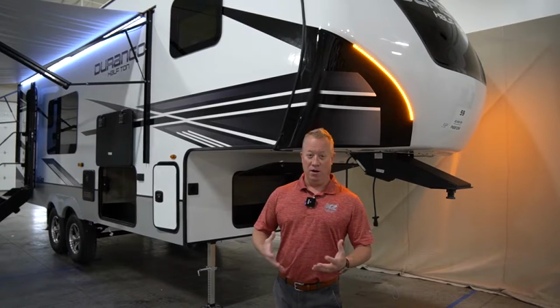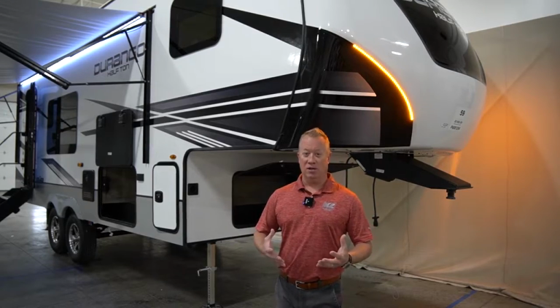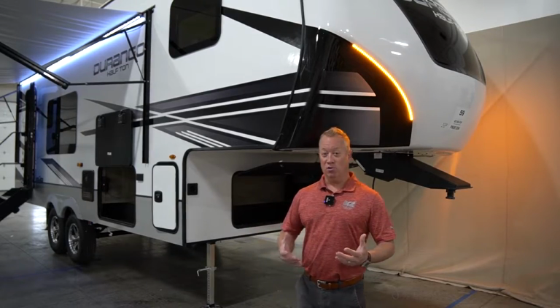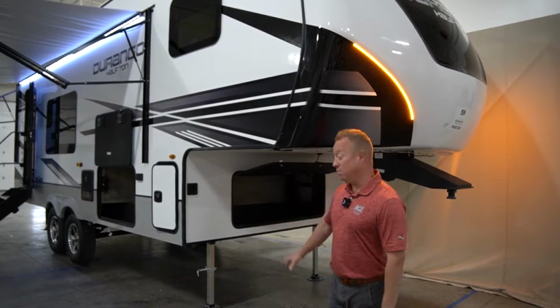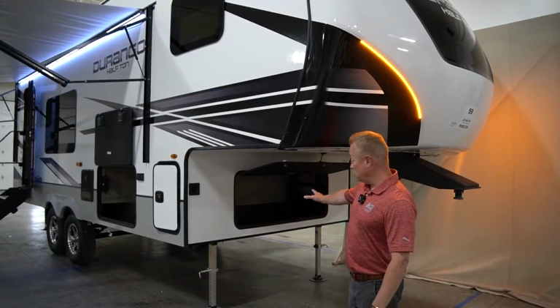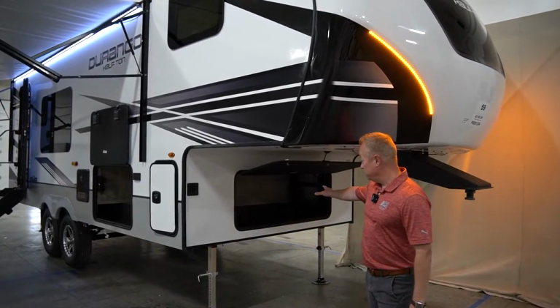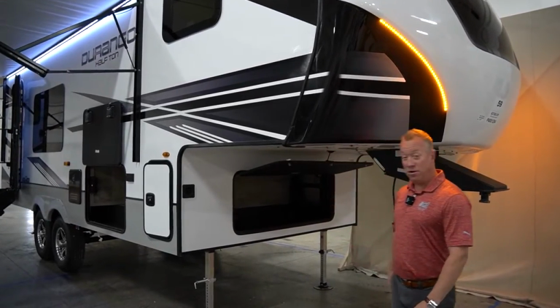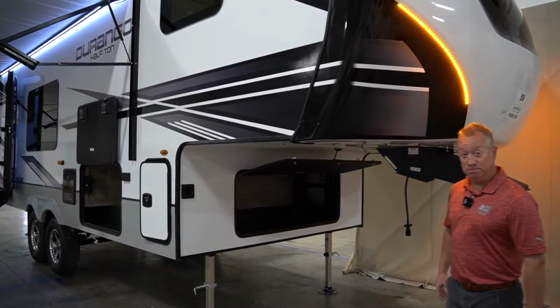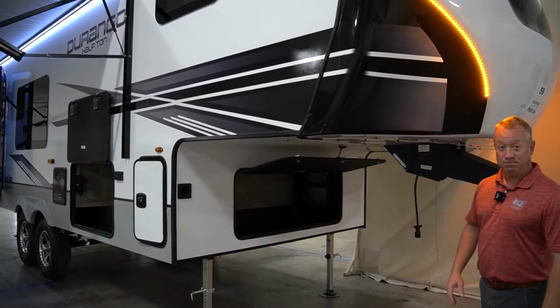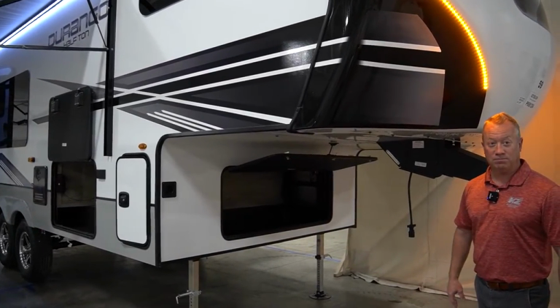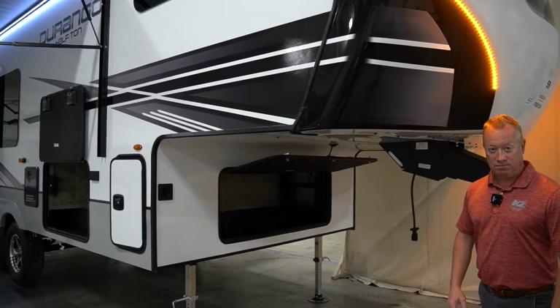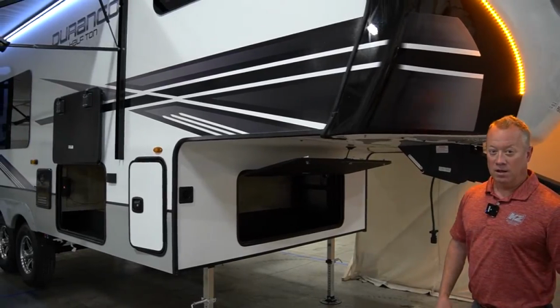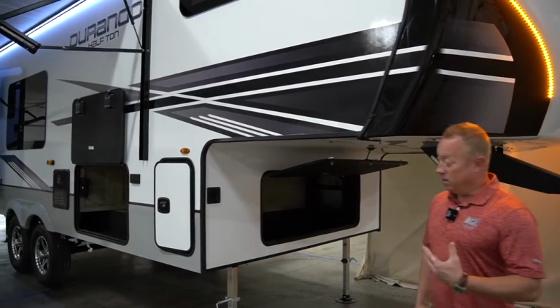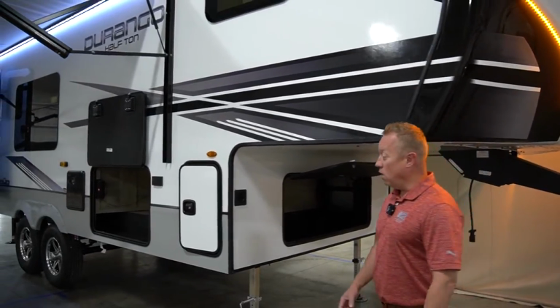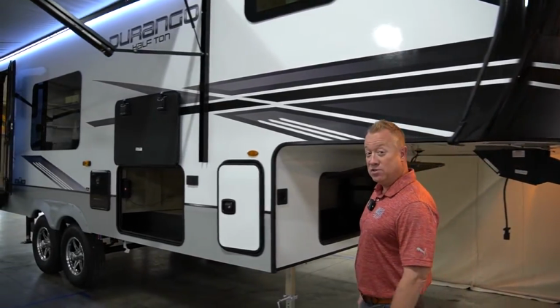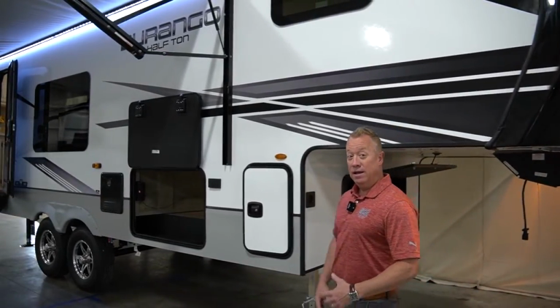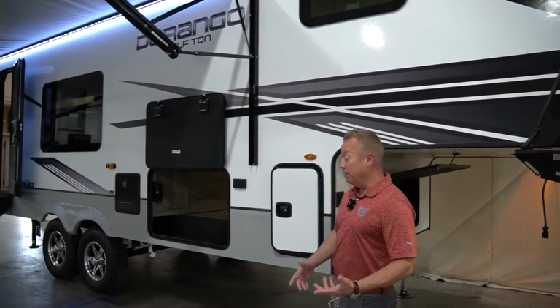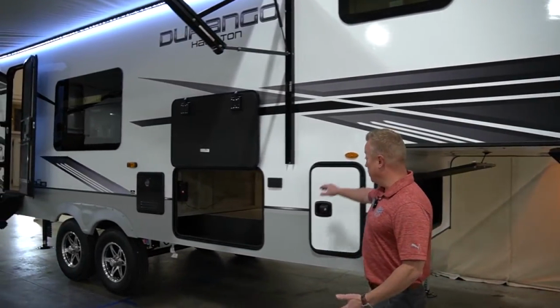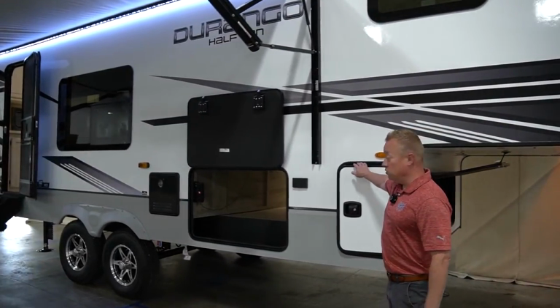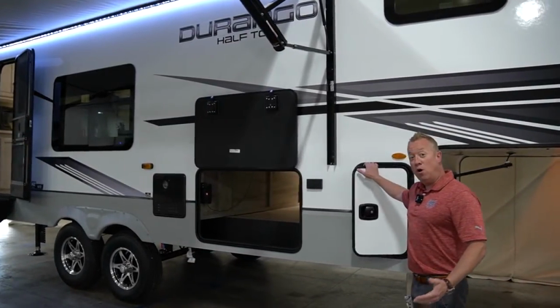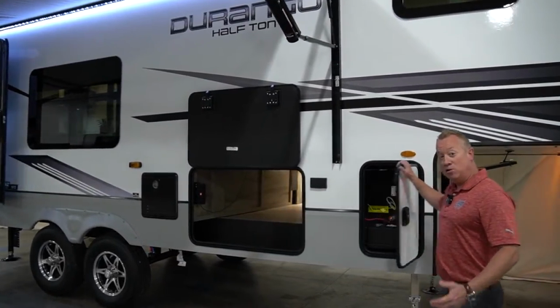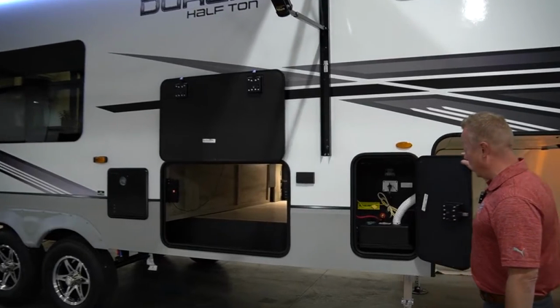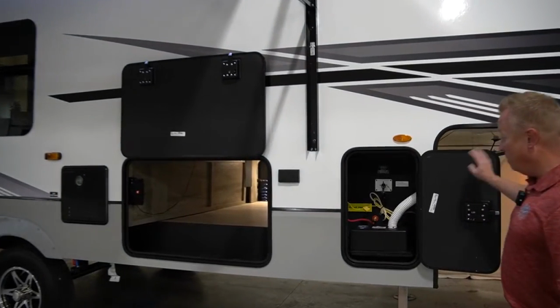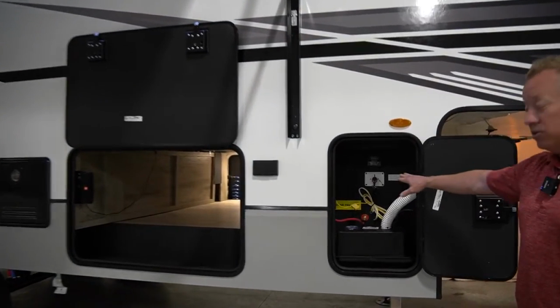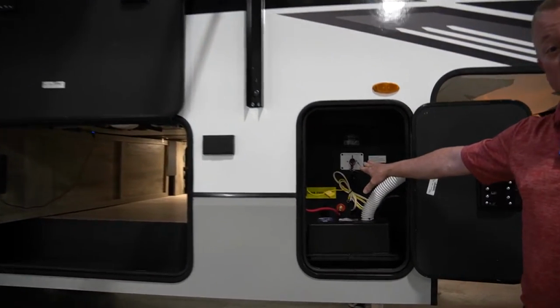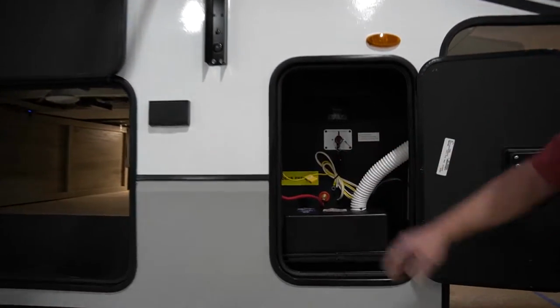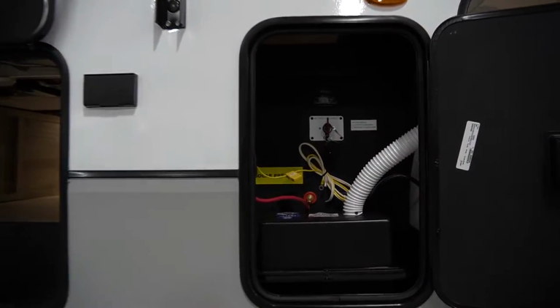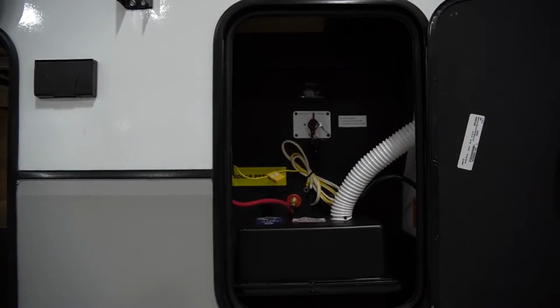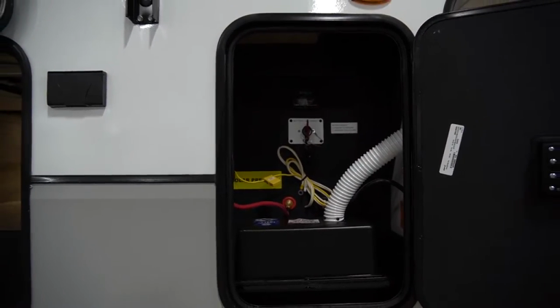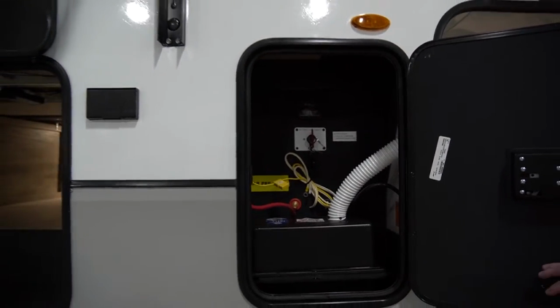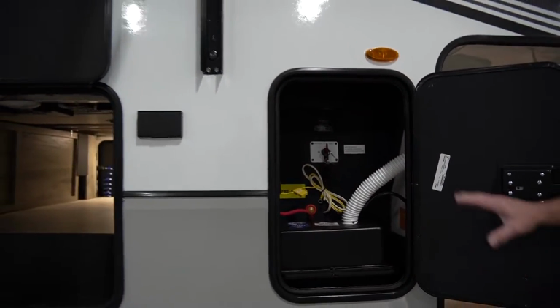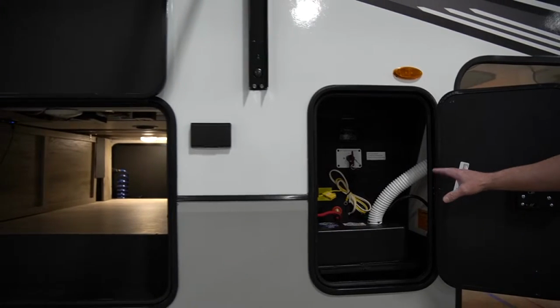Here on the outside, you're going to notice we've got ample front storage up front. Then as we walk around the side, on this location, as we do in all of our models, we locate our battery disconnect switch, the prep for our tire pressure monitoring system, as well as our solar prep.